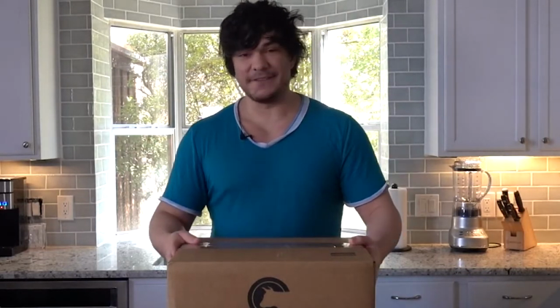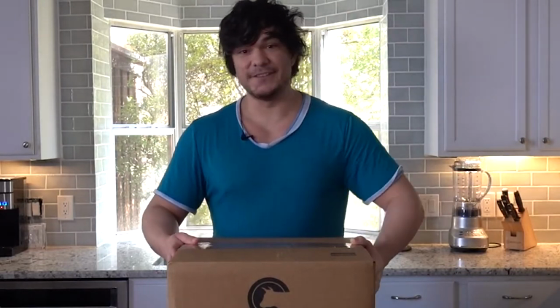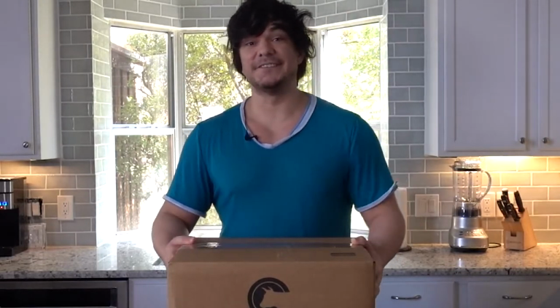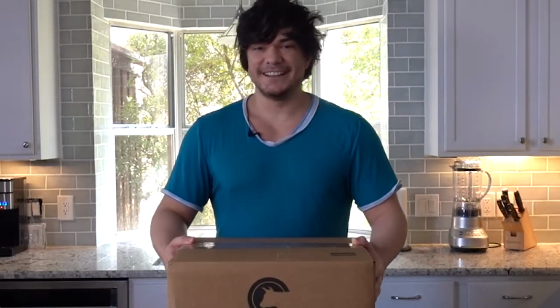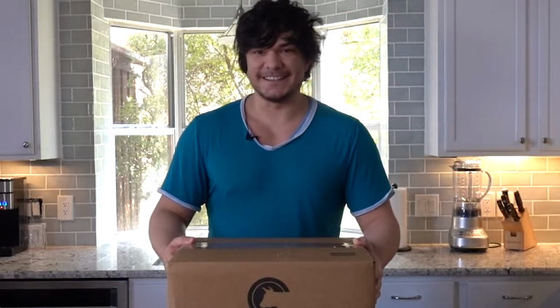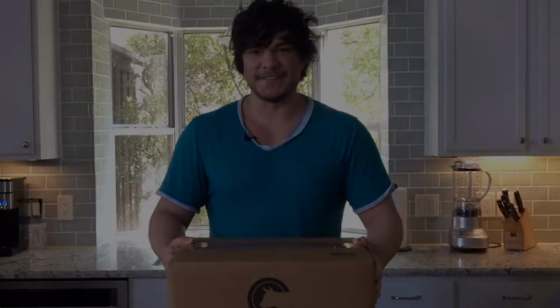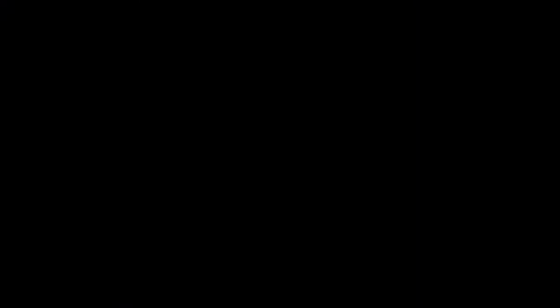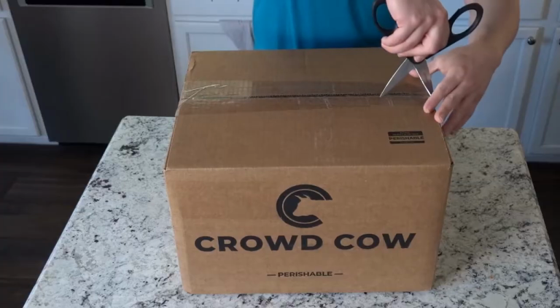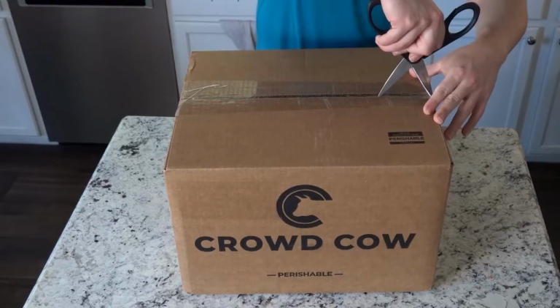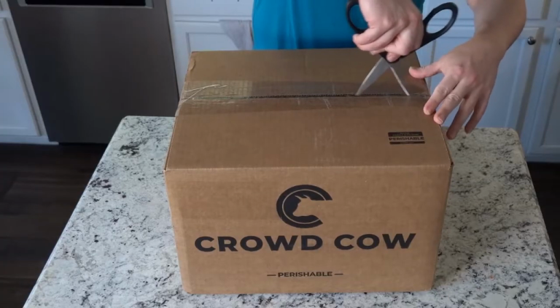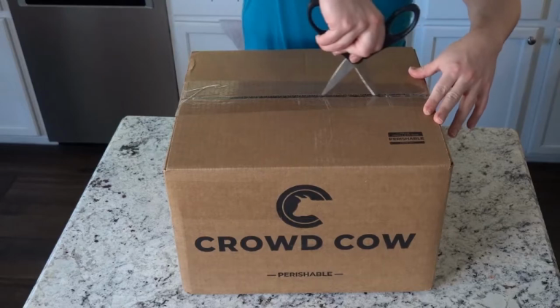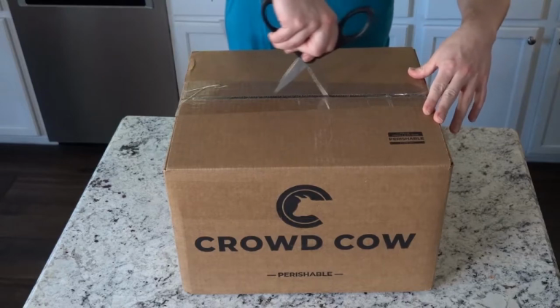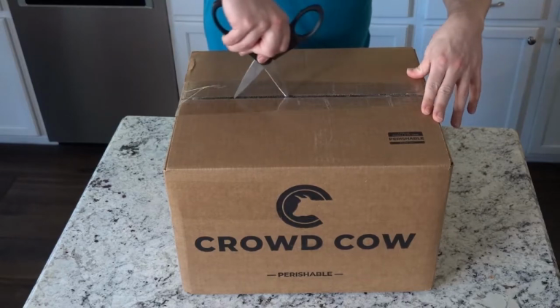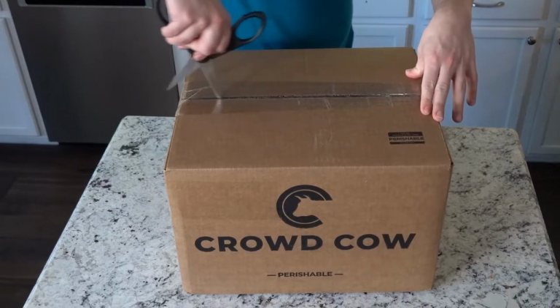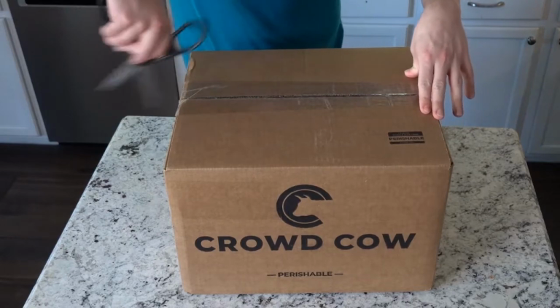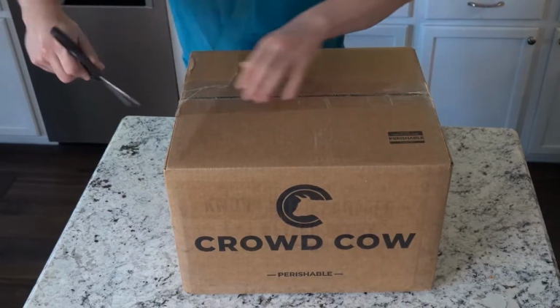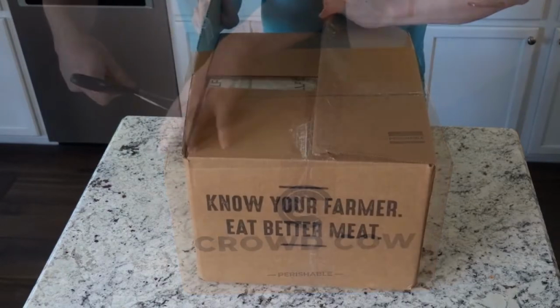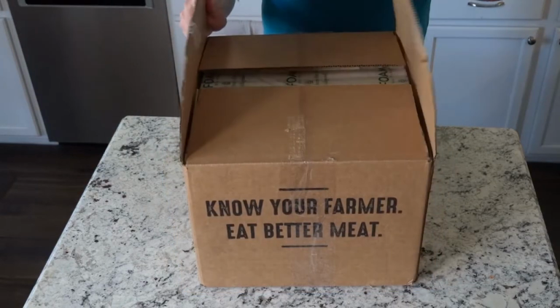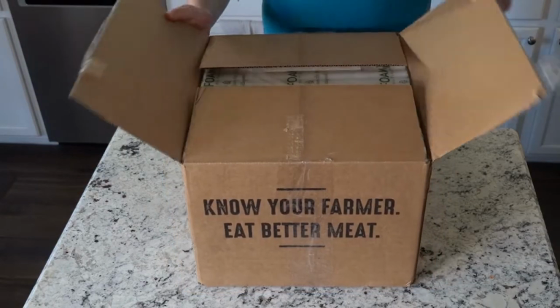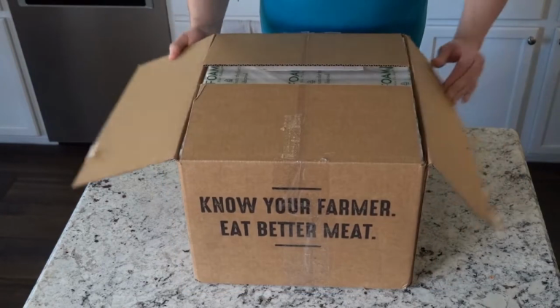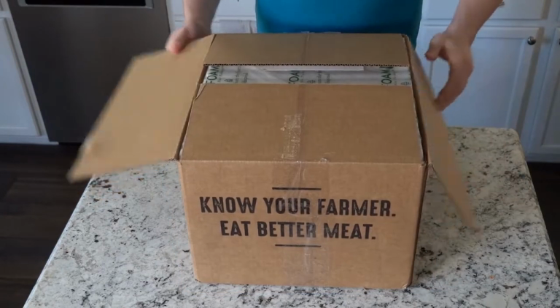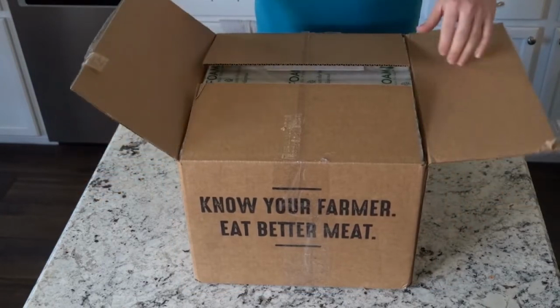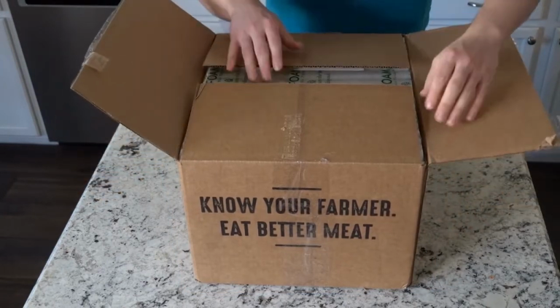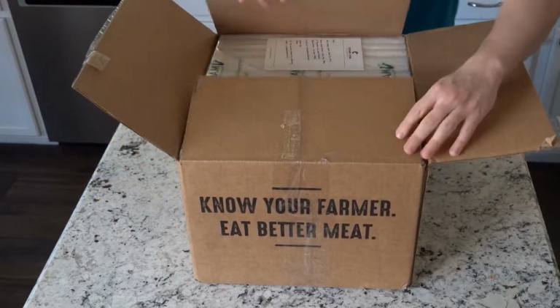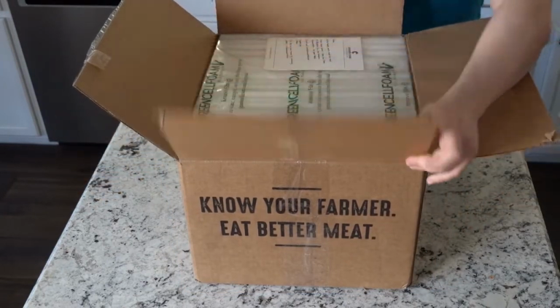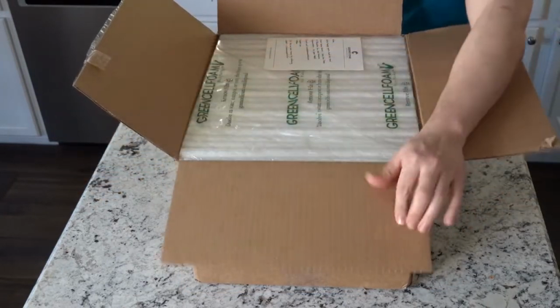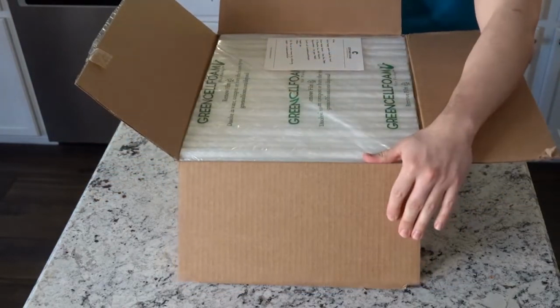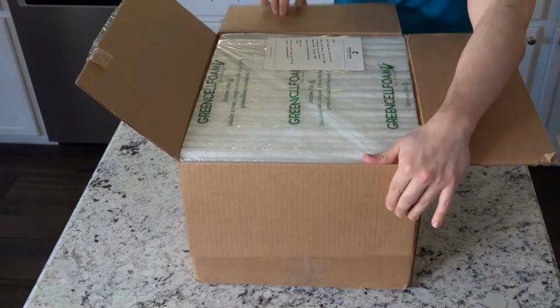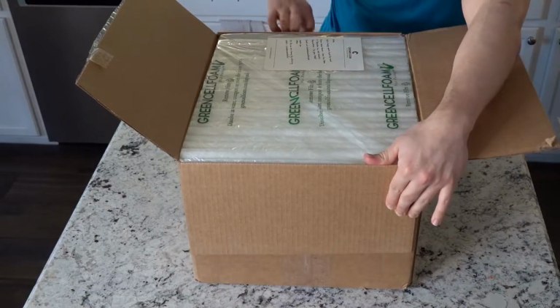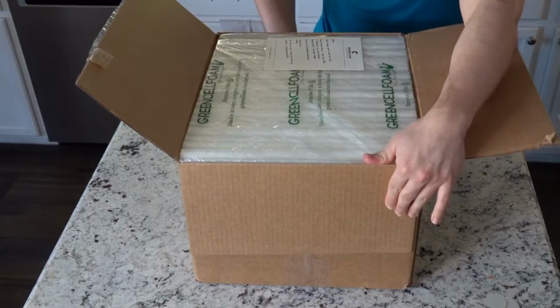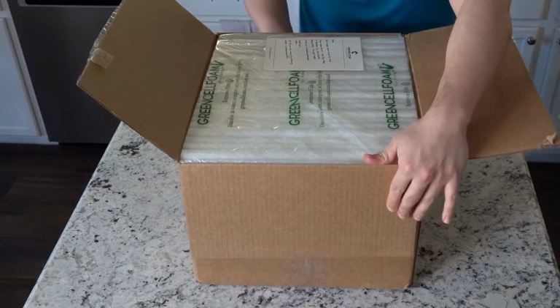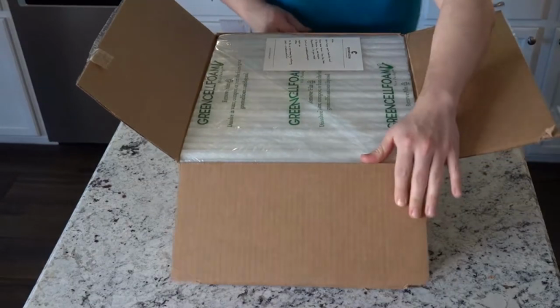Without further ado, let's get started. All right guys, let's open it up. Time to open her up.